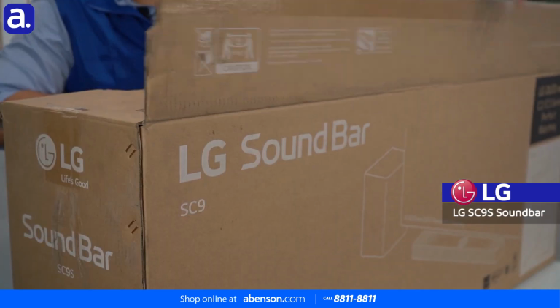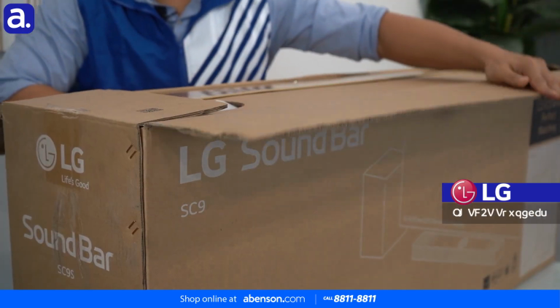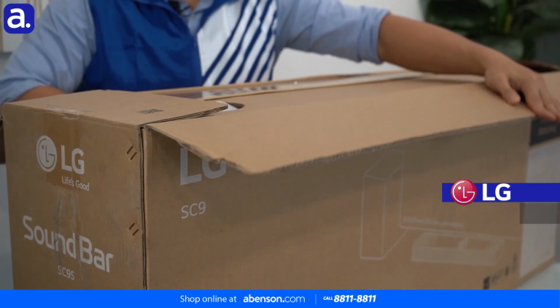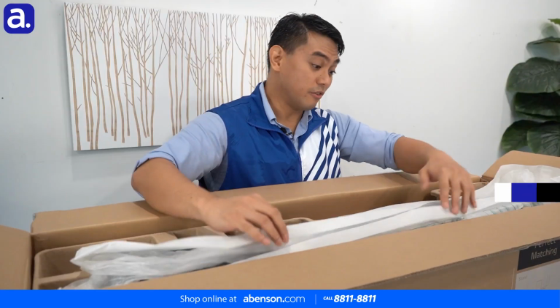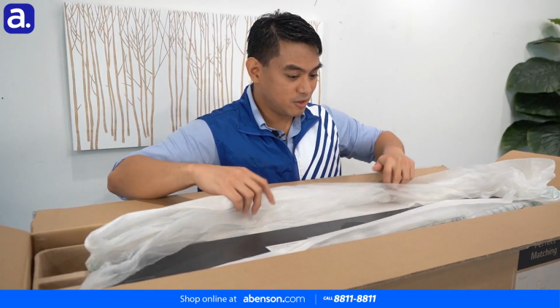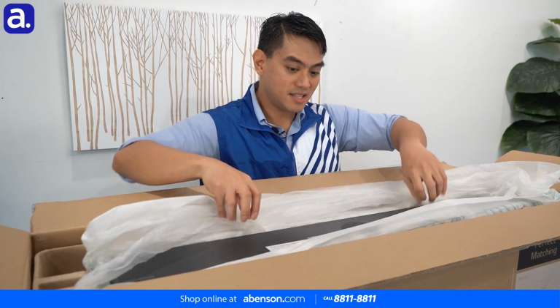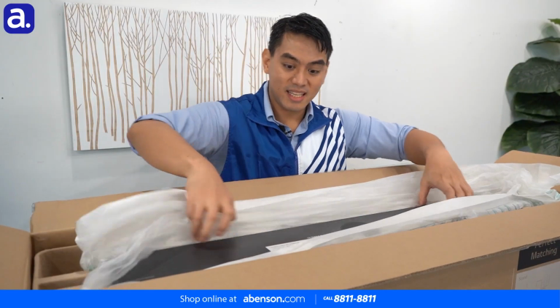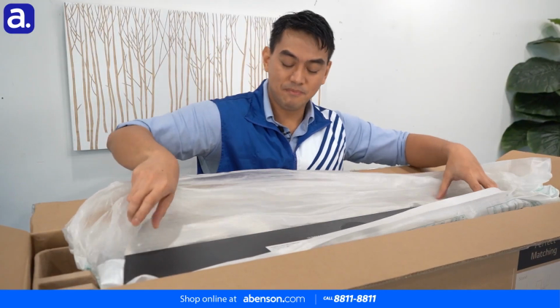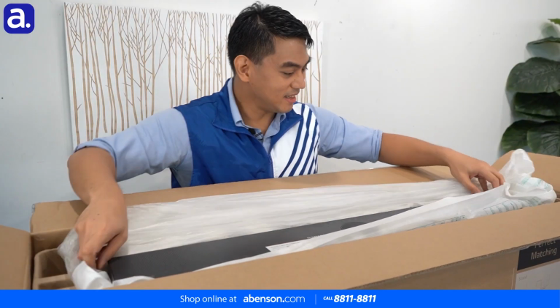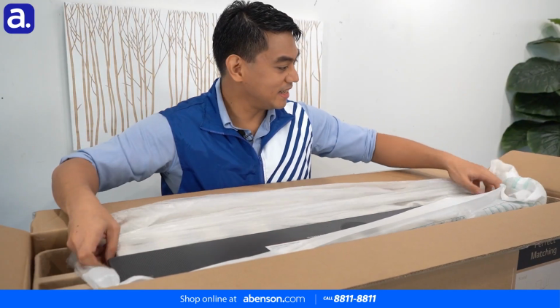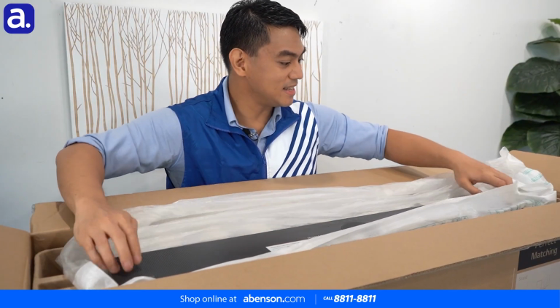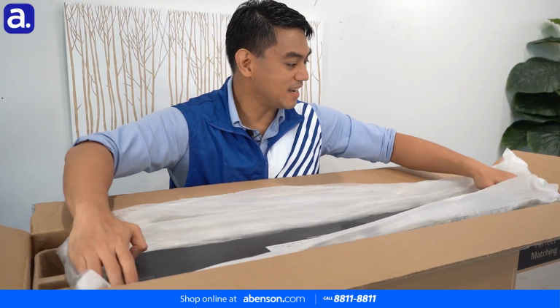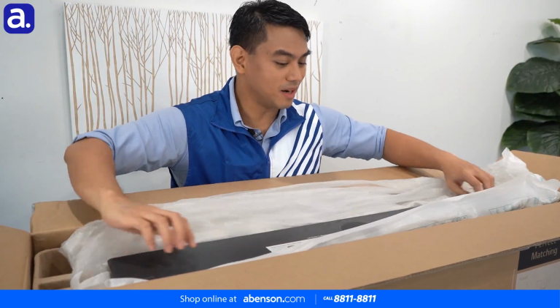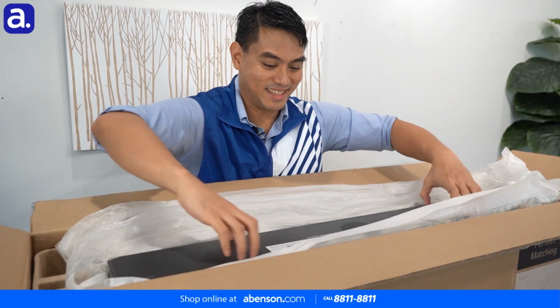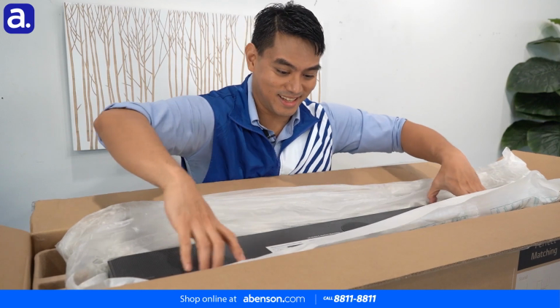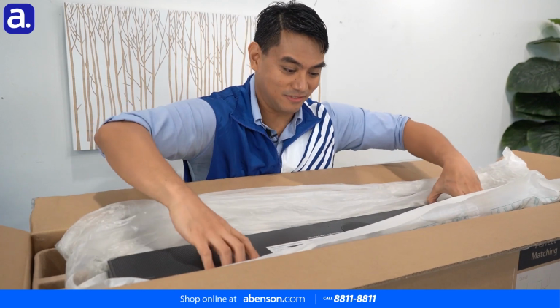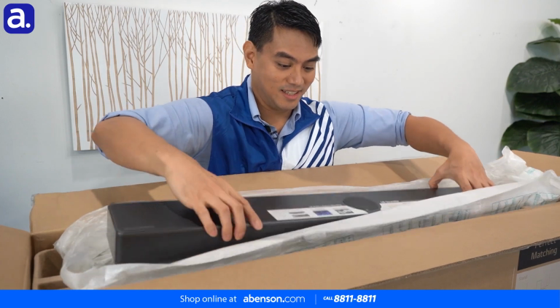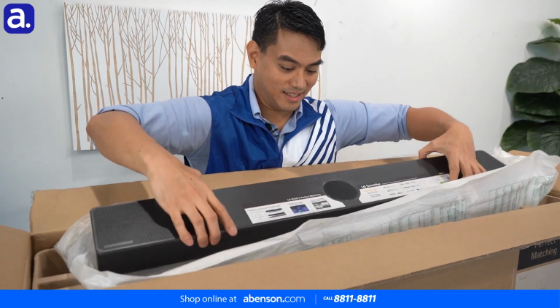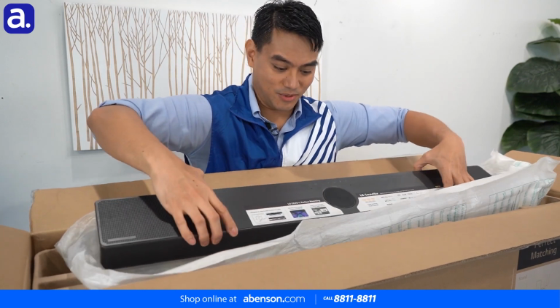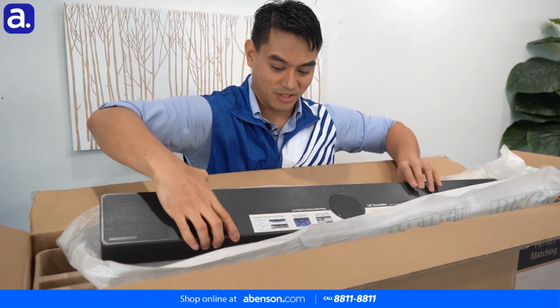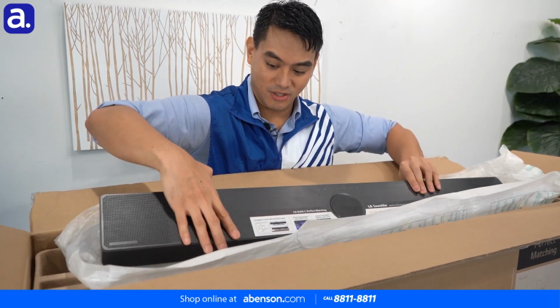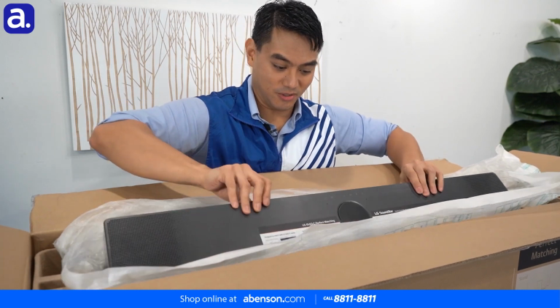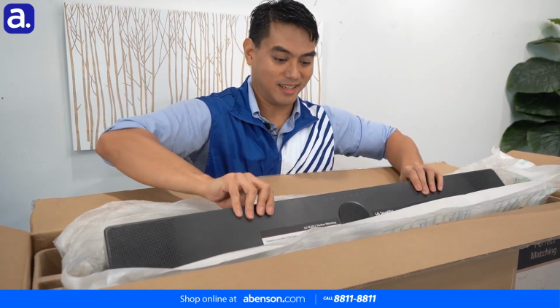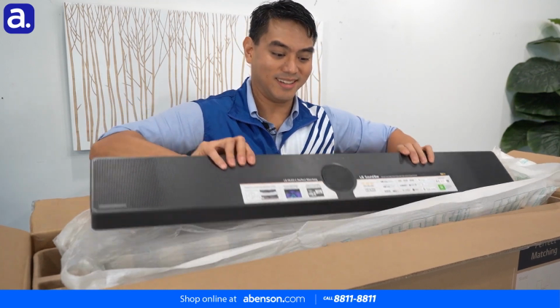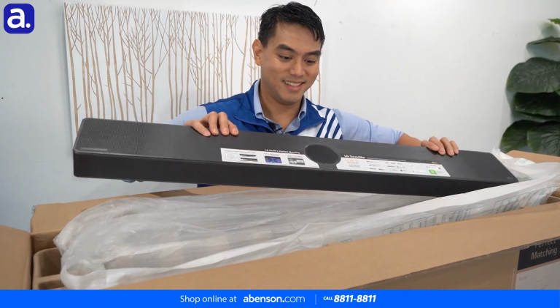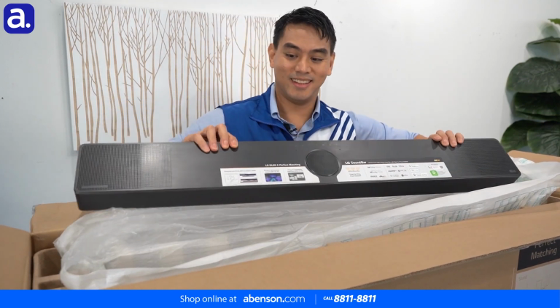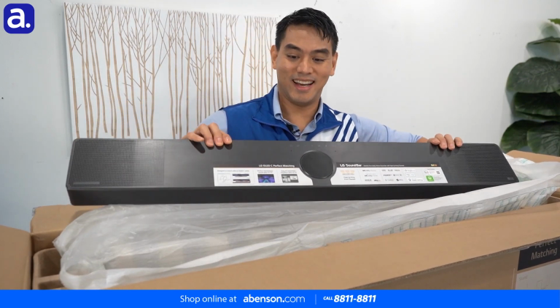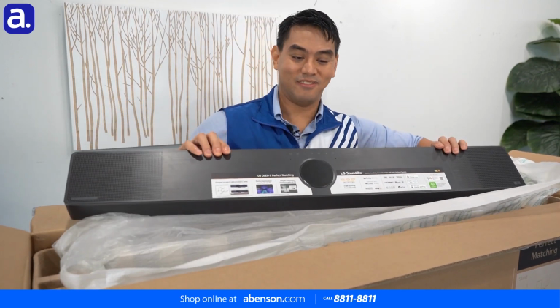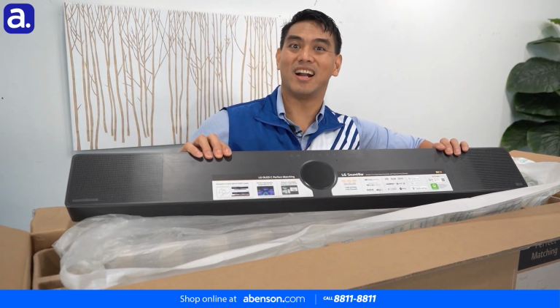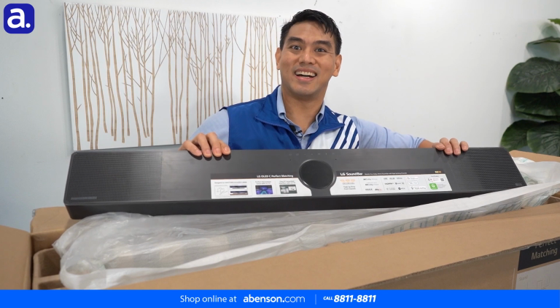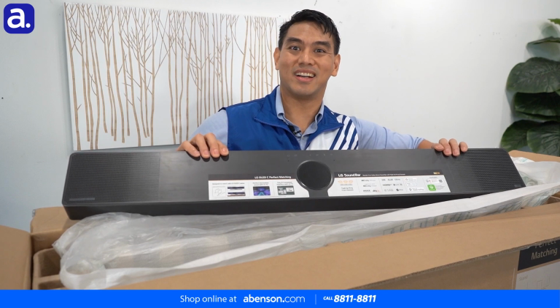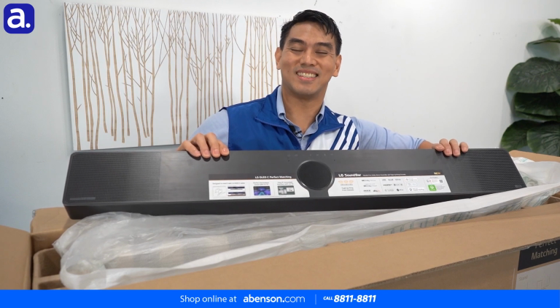Let's open her up and the first thing we'll see immediately is the soundbar itself. Look at that — very nice, very awesome.